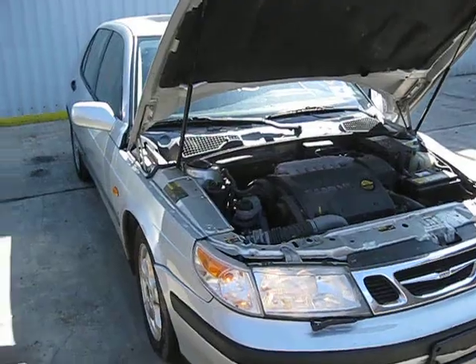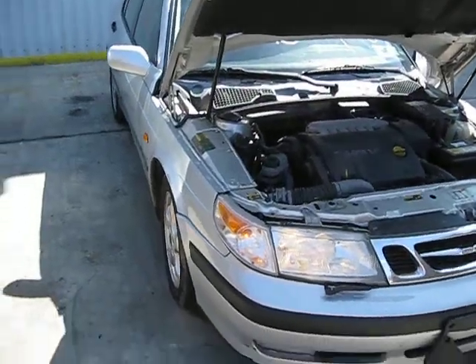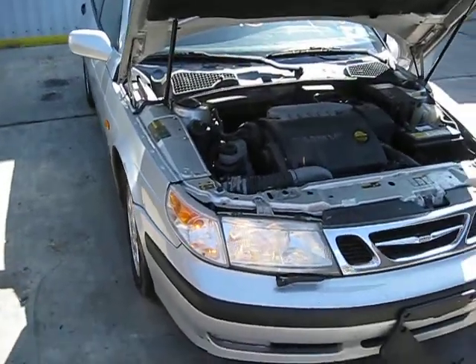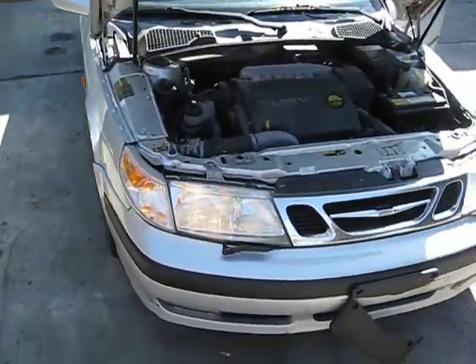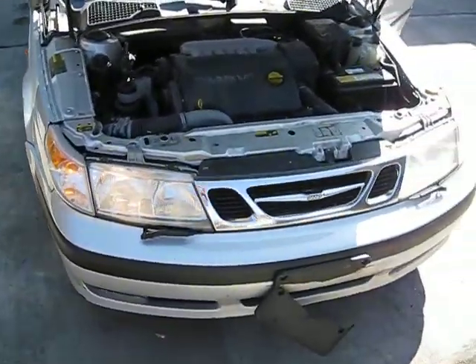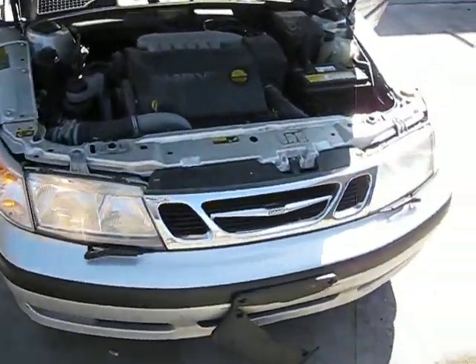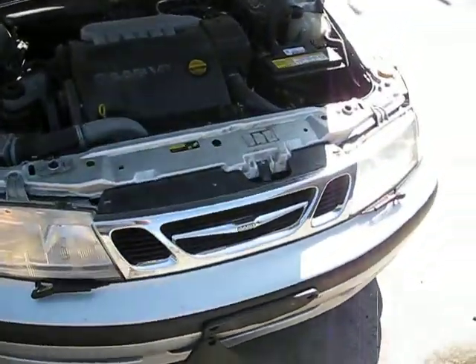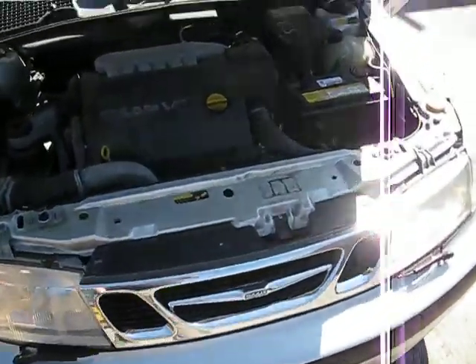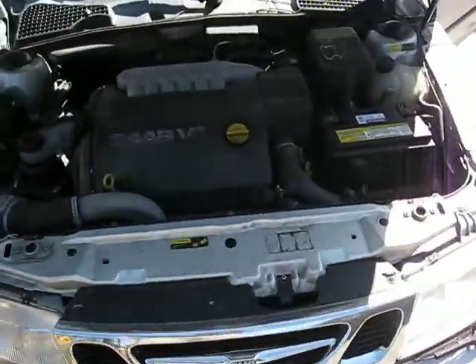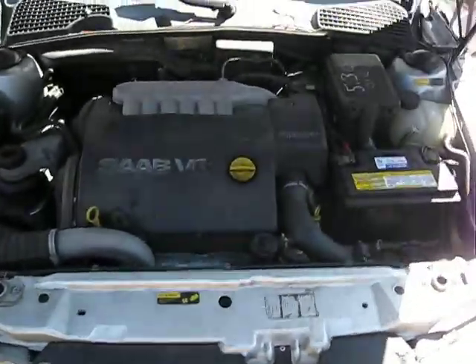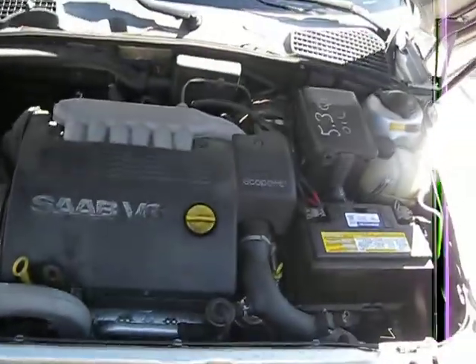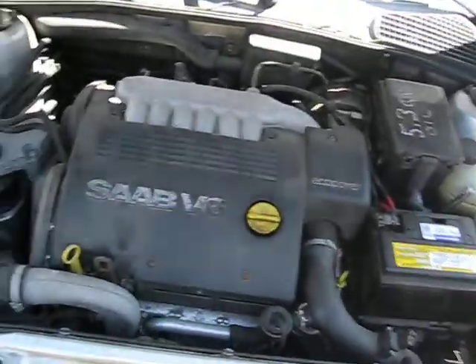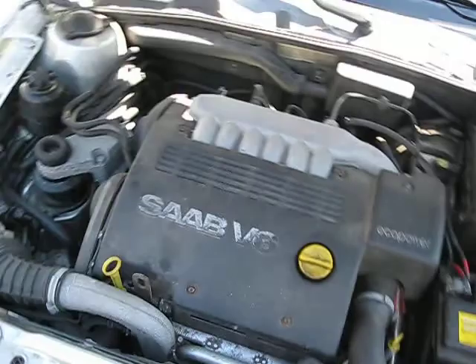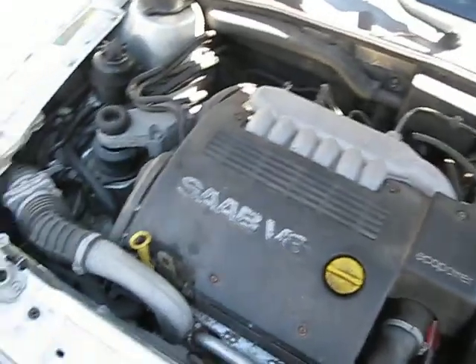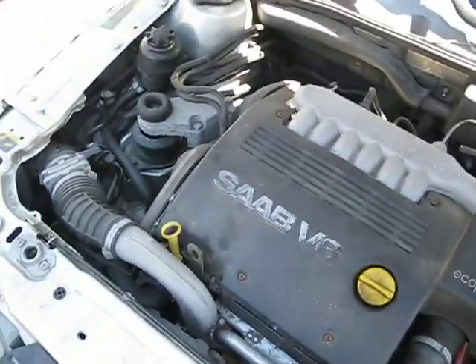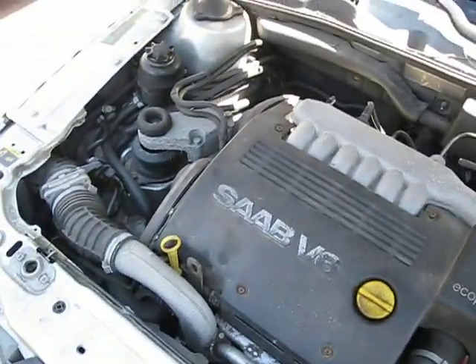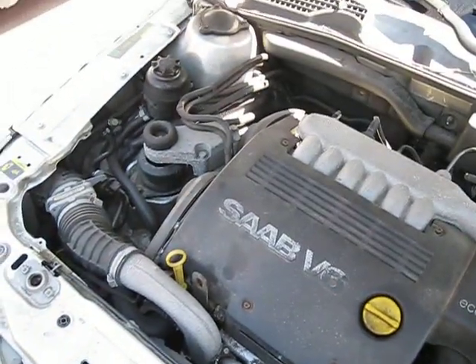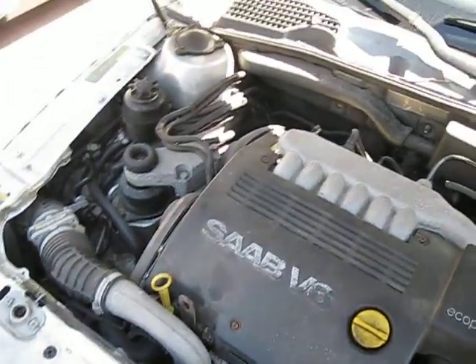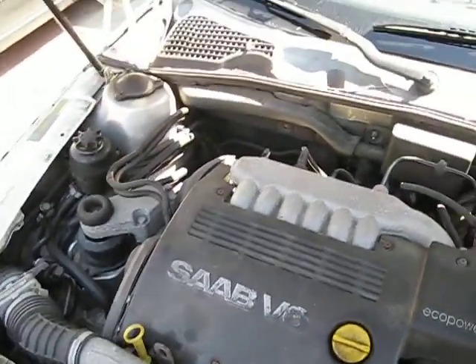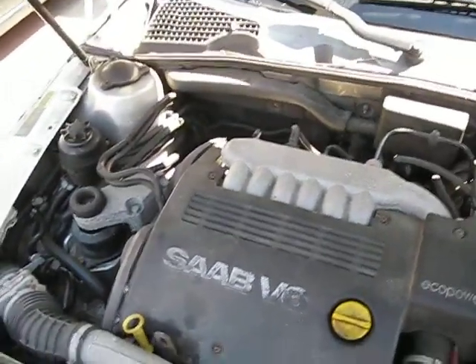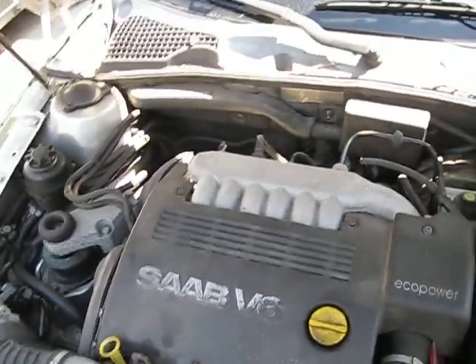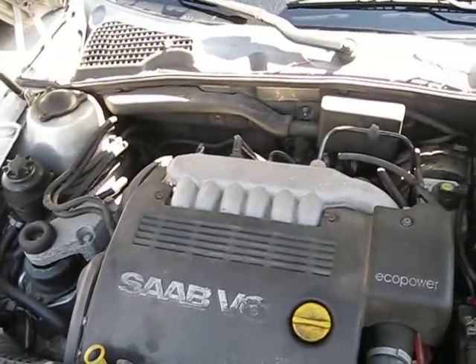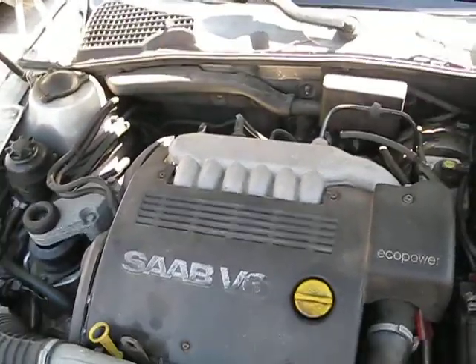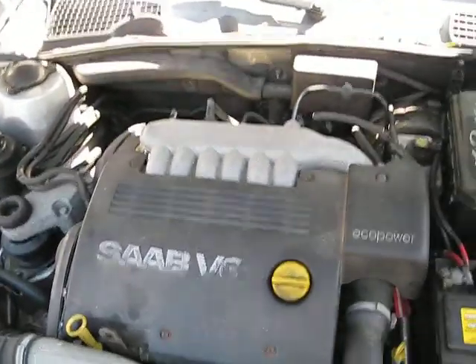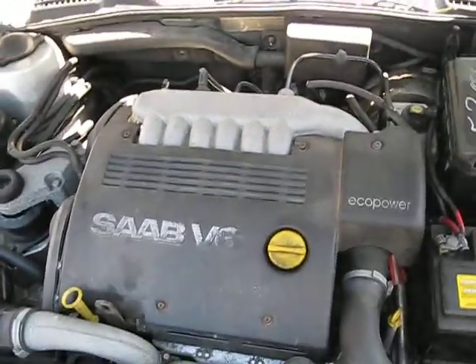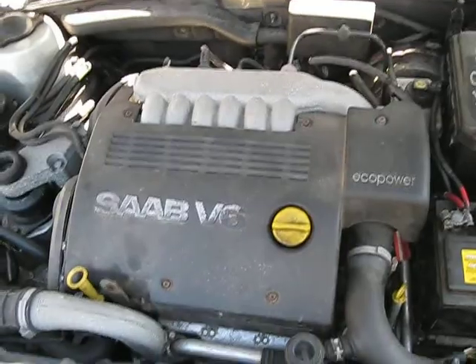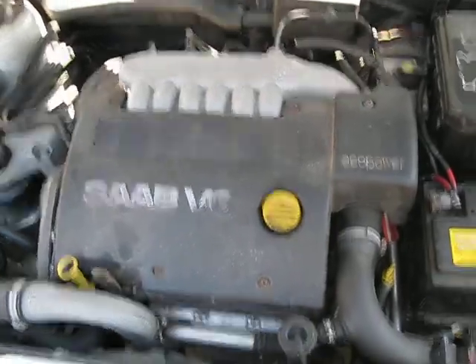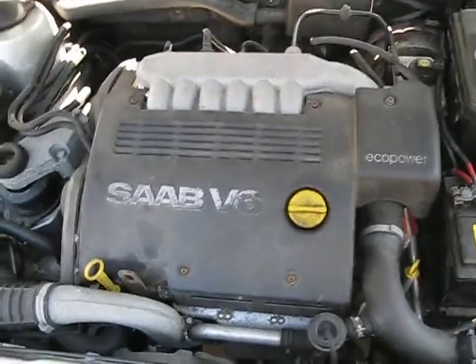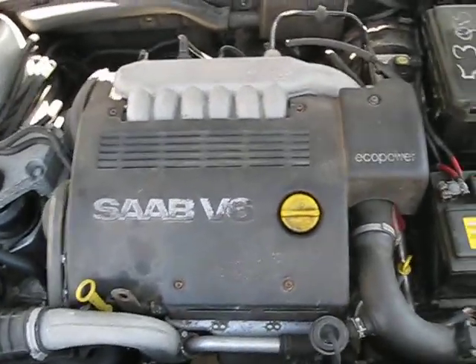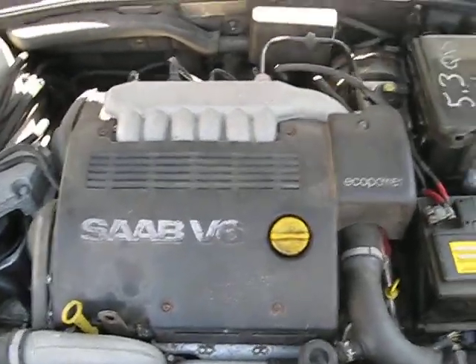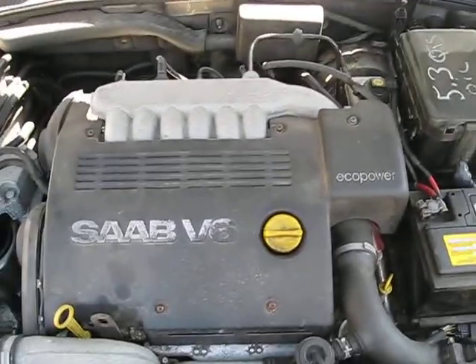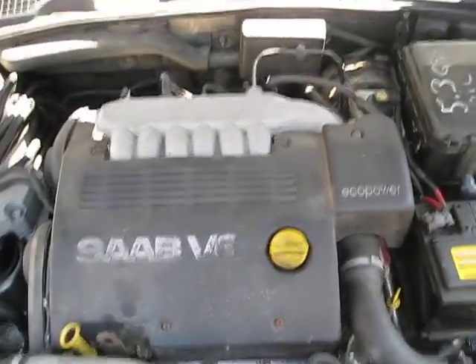Hello and welcome to Tom's Foreign Auto Parts video portion of our inventory. Here we have an excellent running 2000 Sop 95. This is an SE model. It has a 3.0 liter California emissions engine.